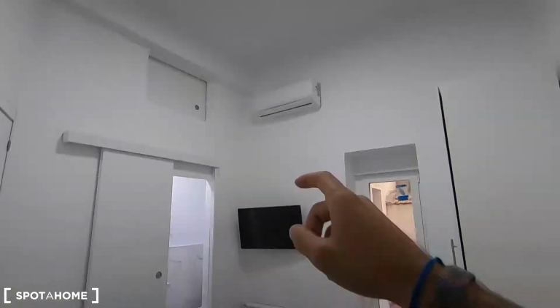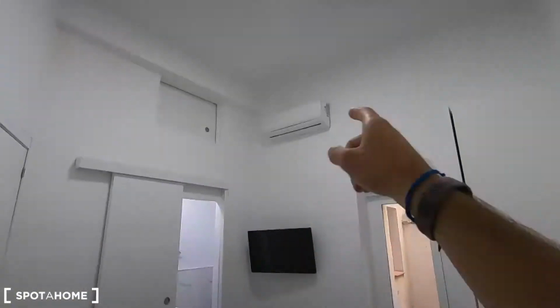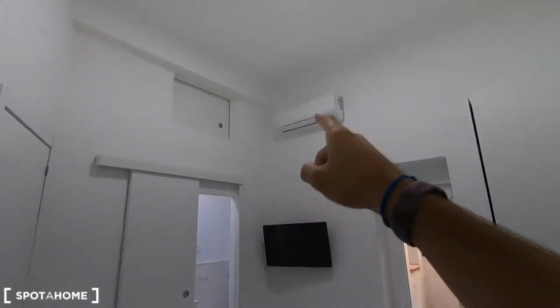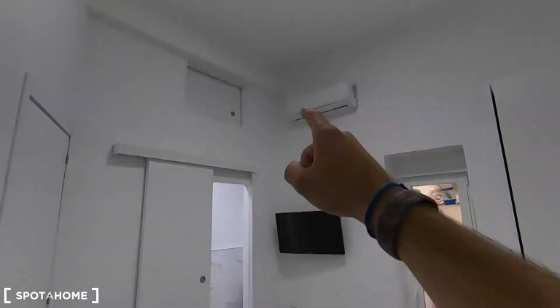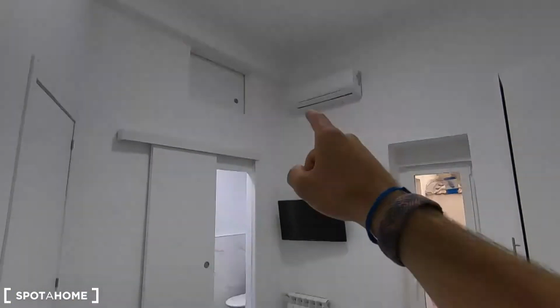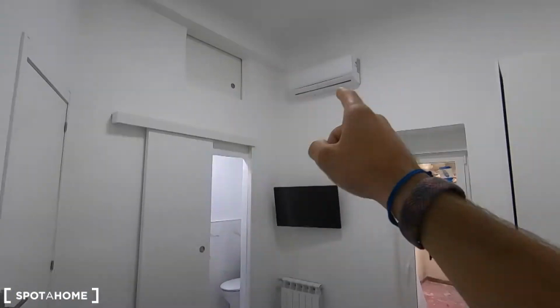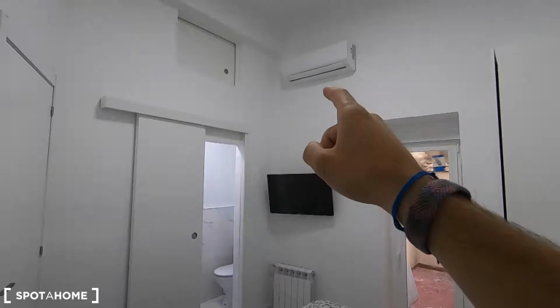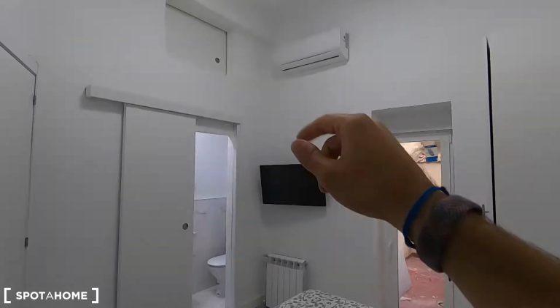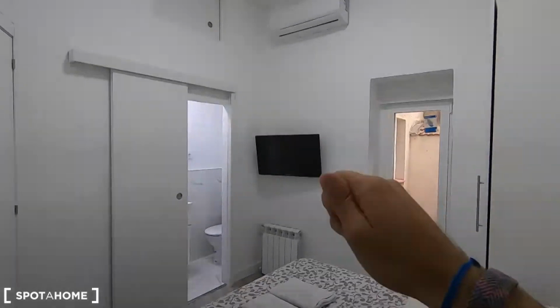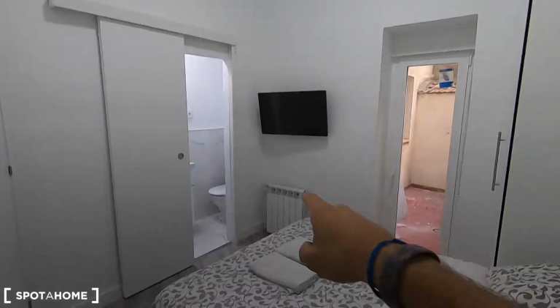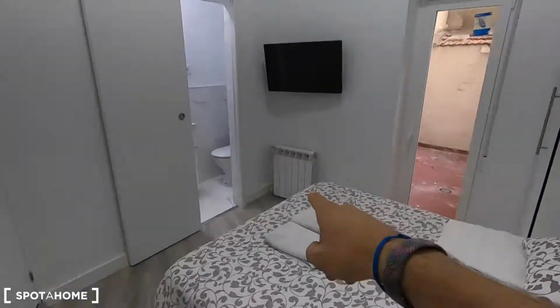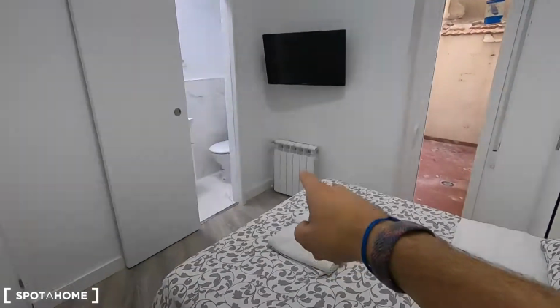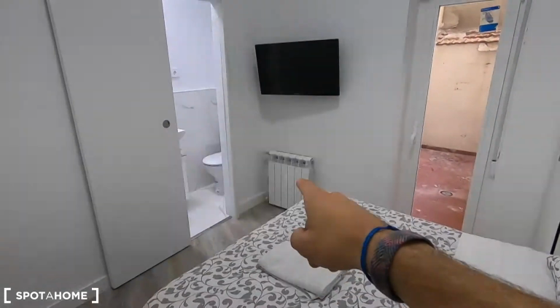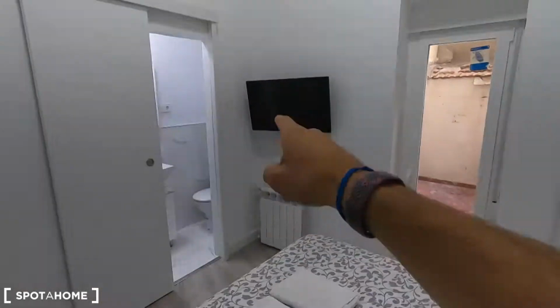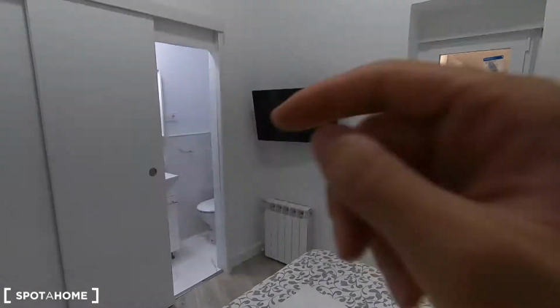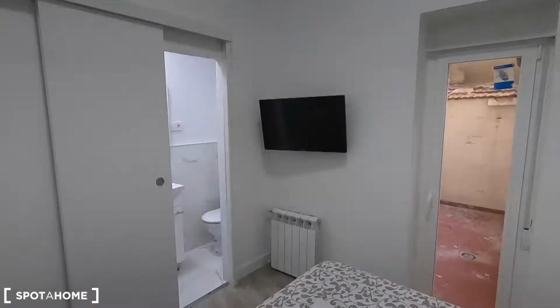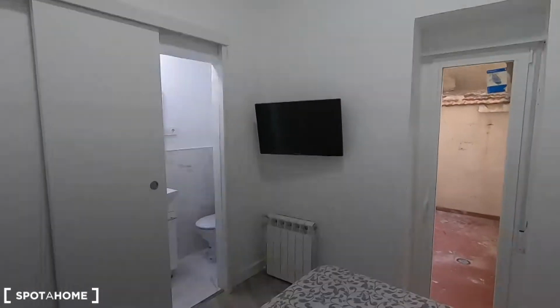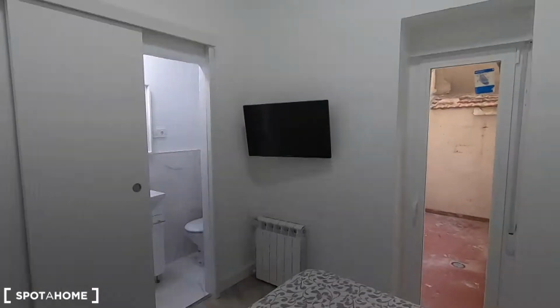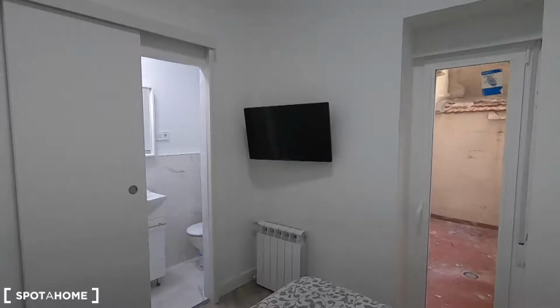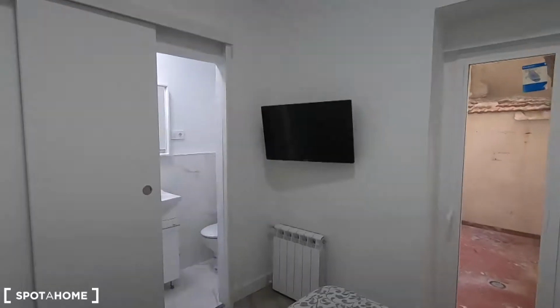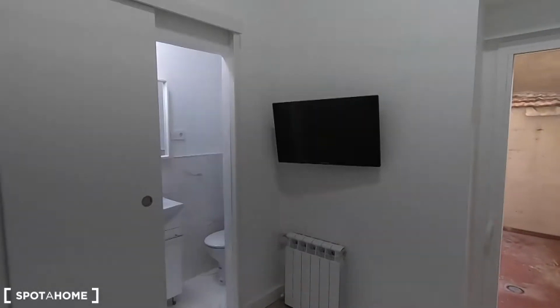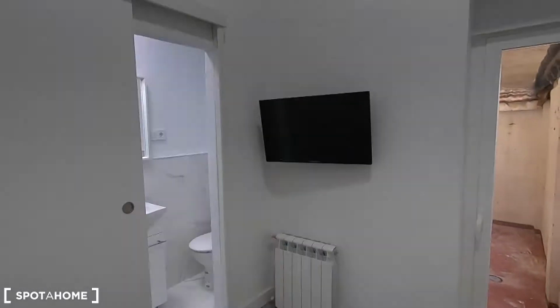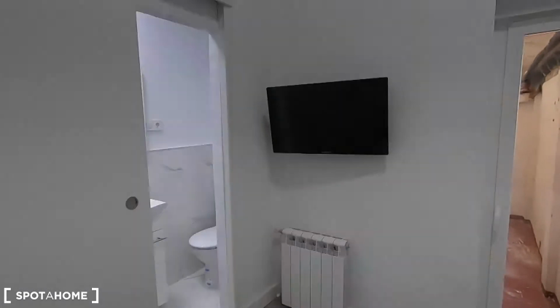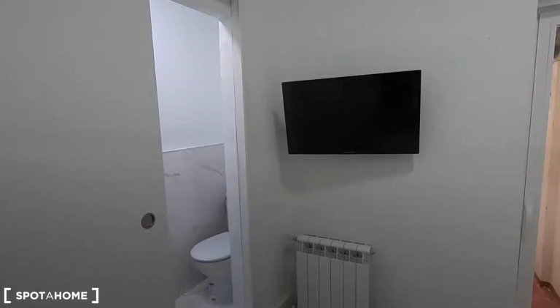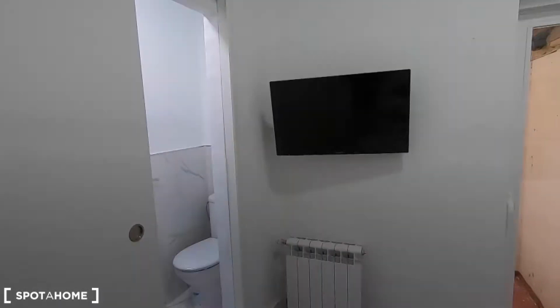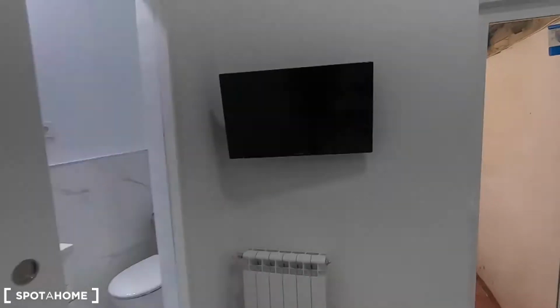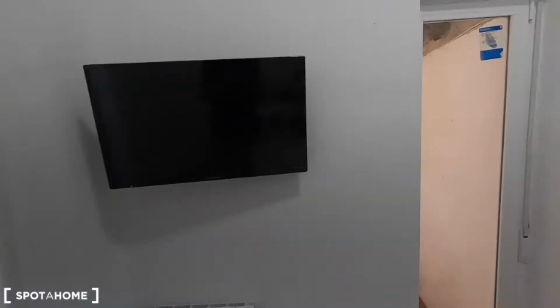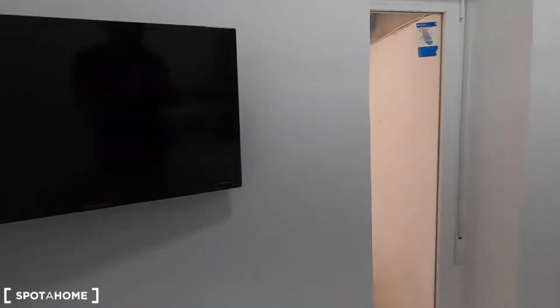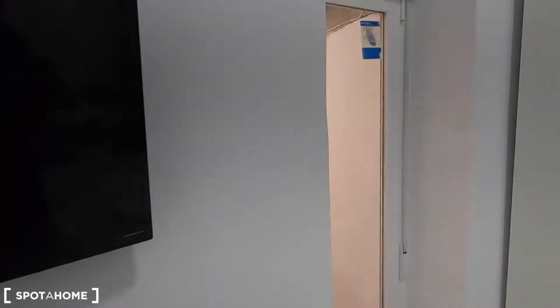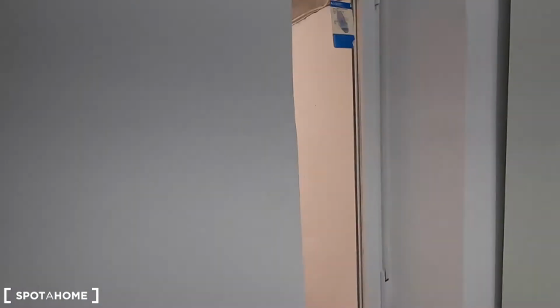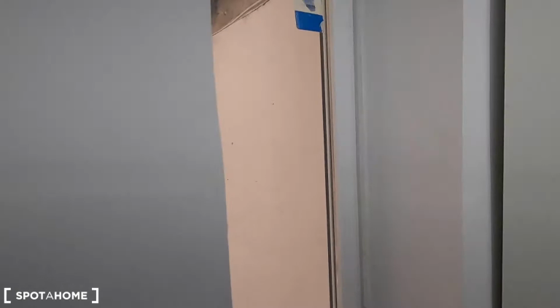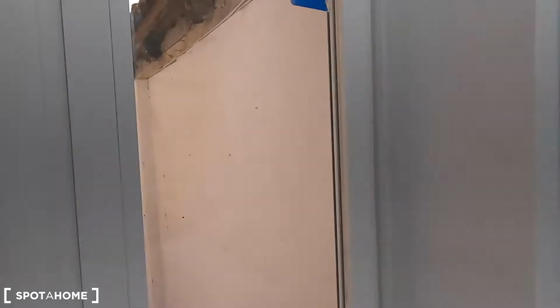Remember, you also have your air conditioner unit that works for heating as well, you also have your radiator, and a television. And it's interior — you get interior patio views from this studio.